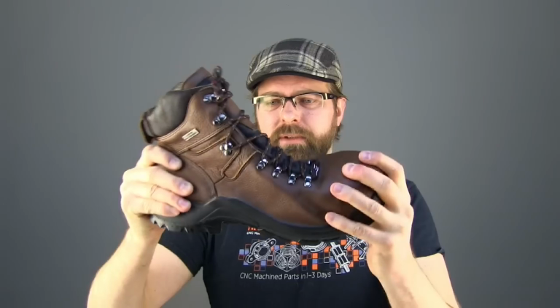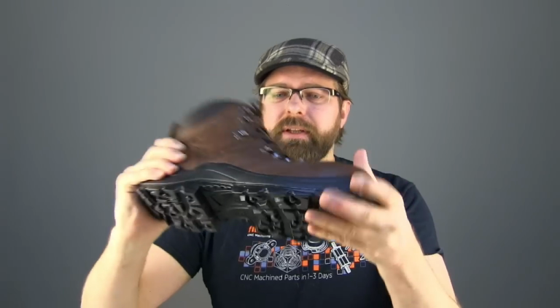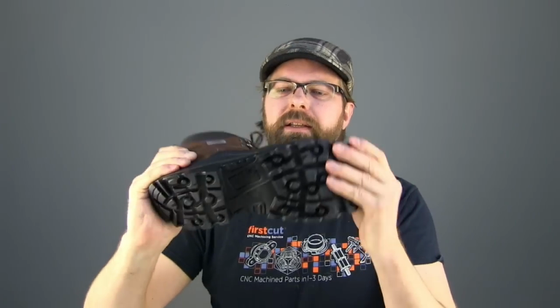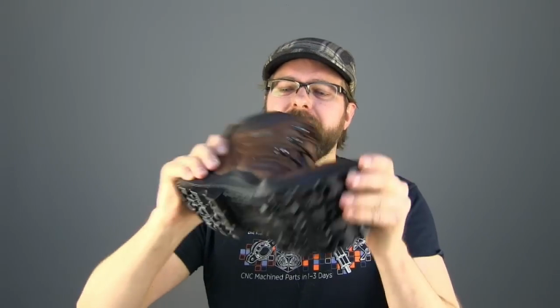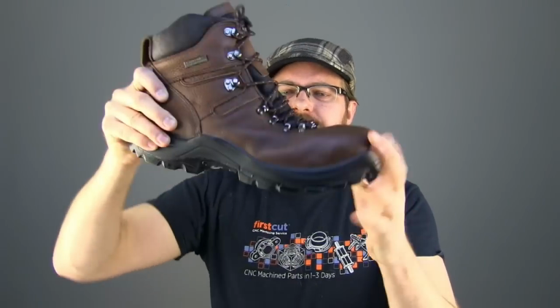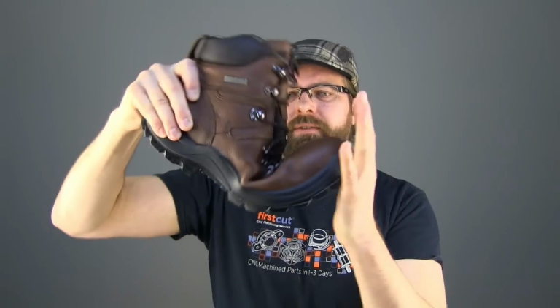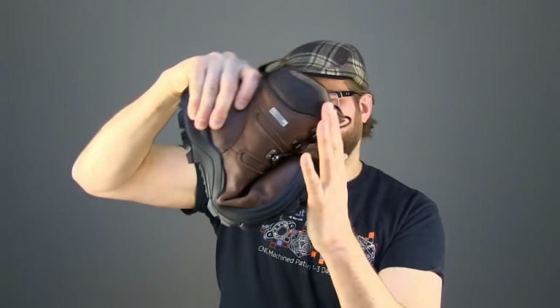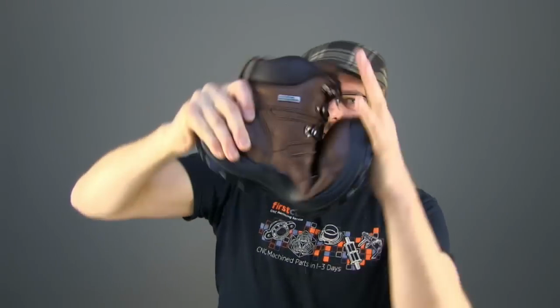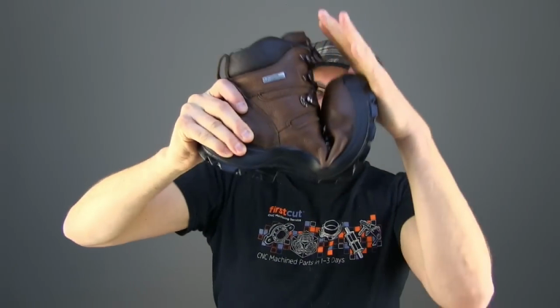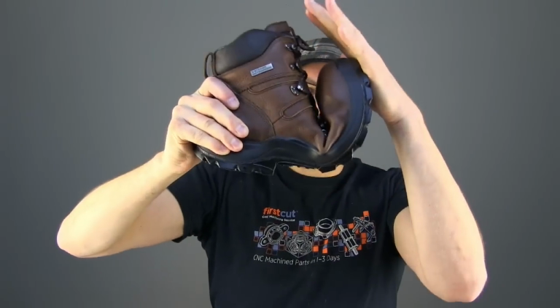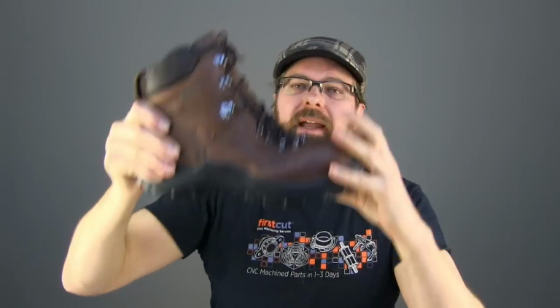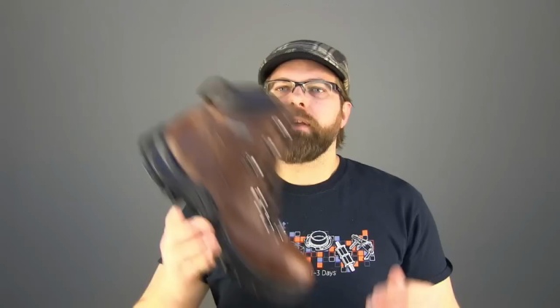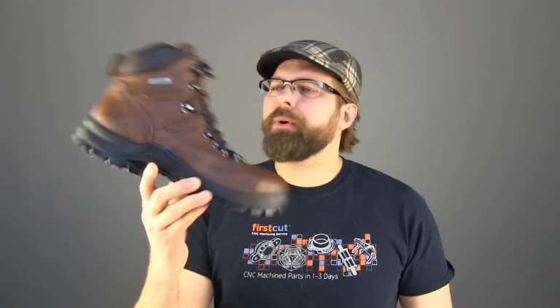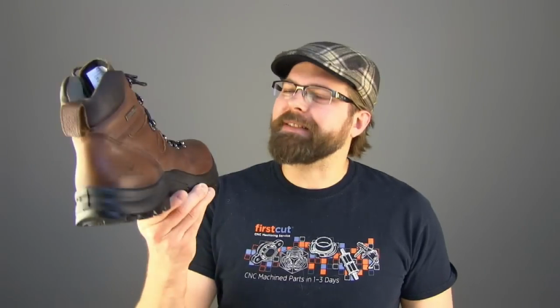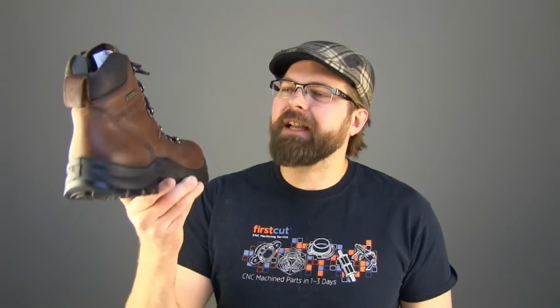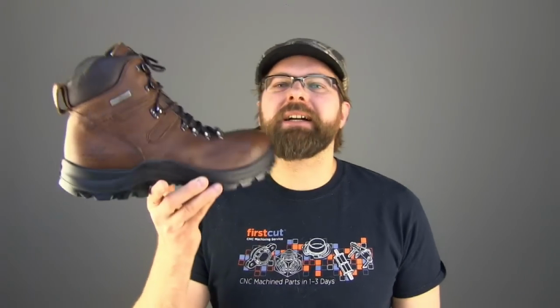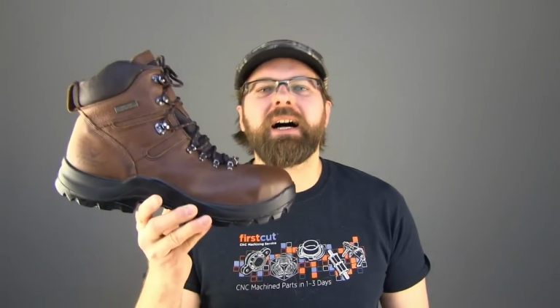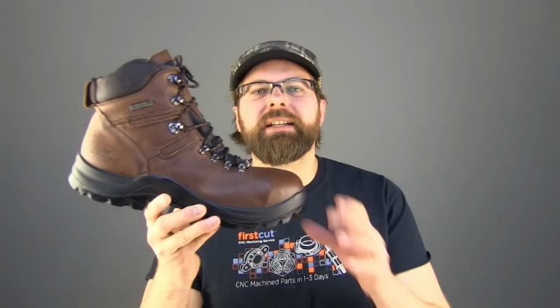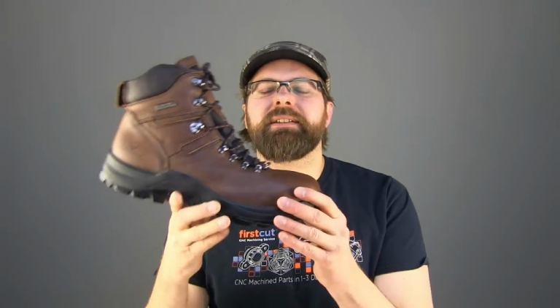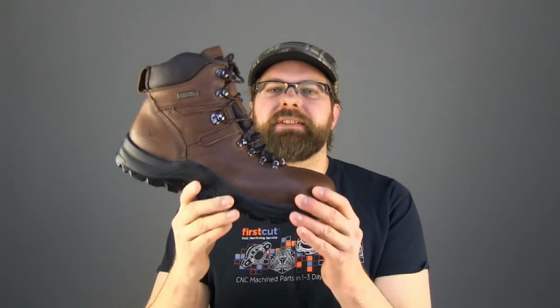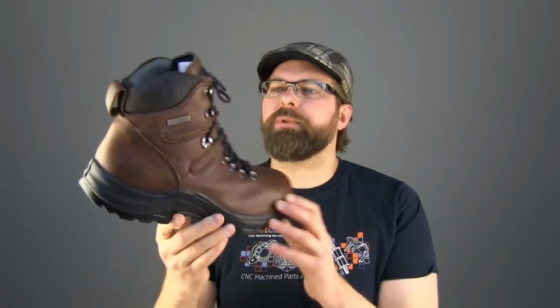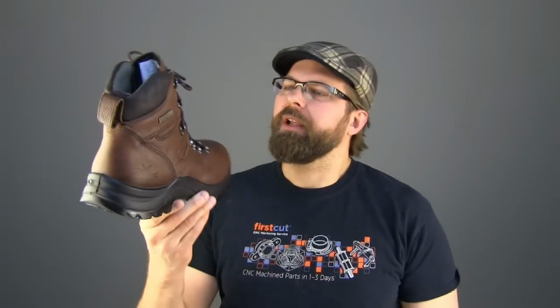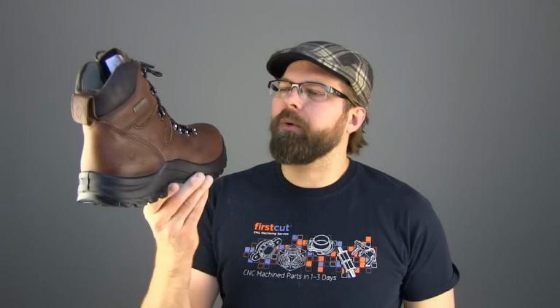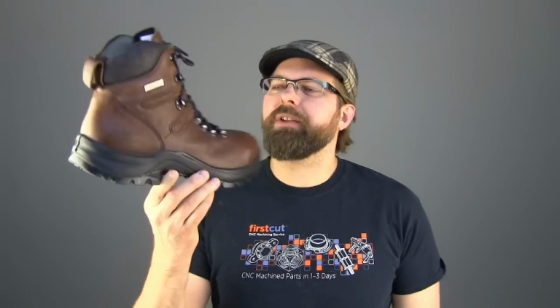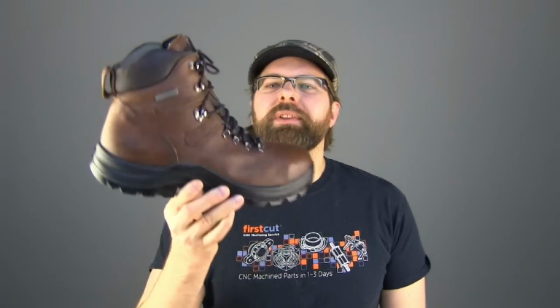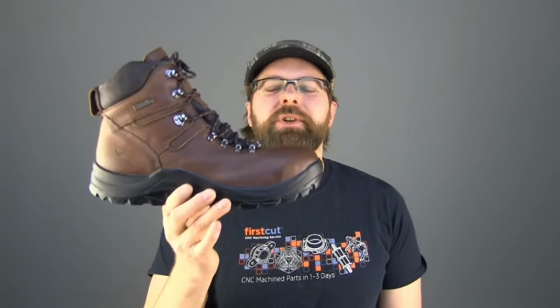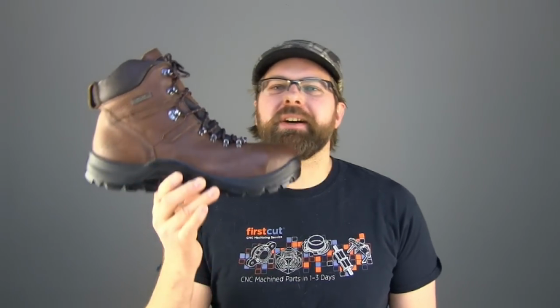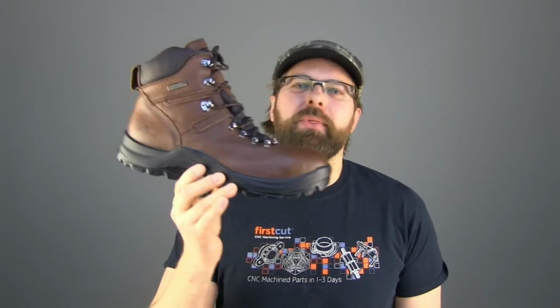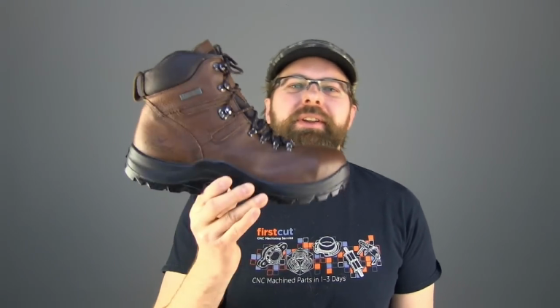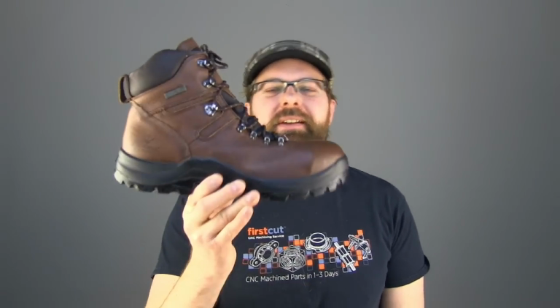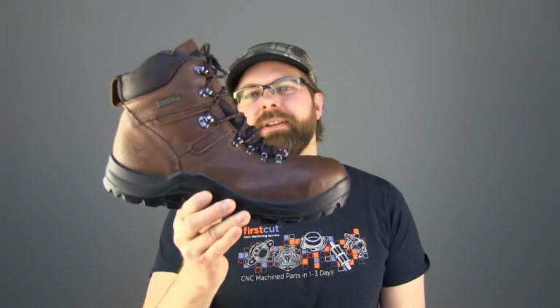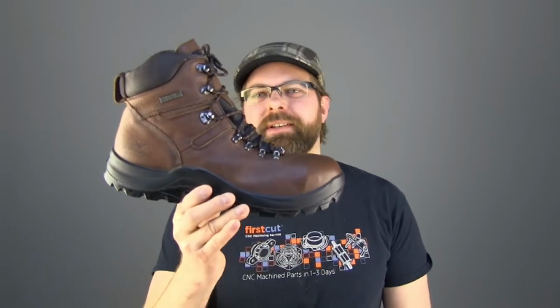Look at that — I can fold that in half. Thorogood has attached a ton of guarantees to this boot, and the one that's really got me shocked is a 30-day comfort guarantee.